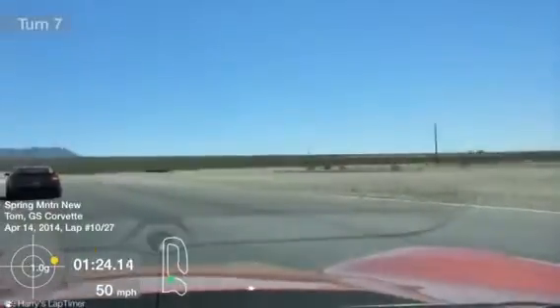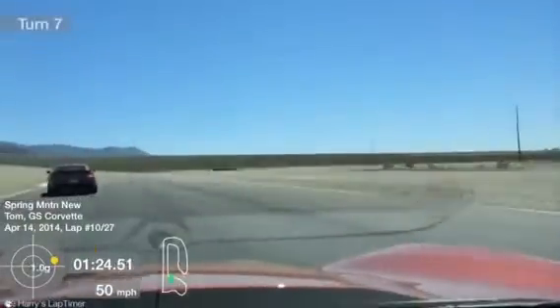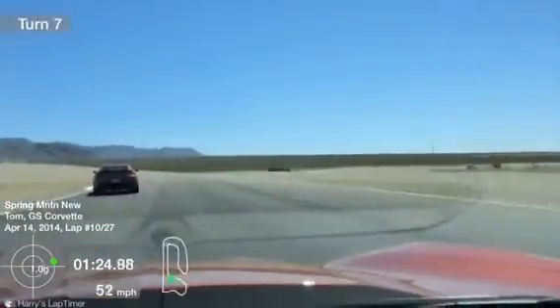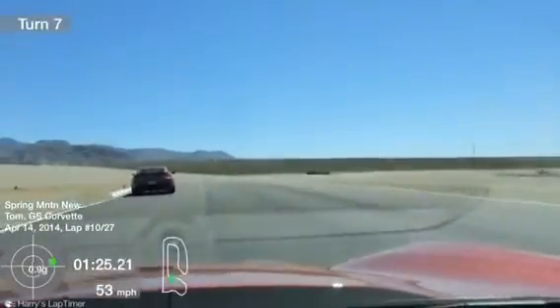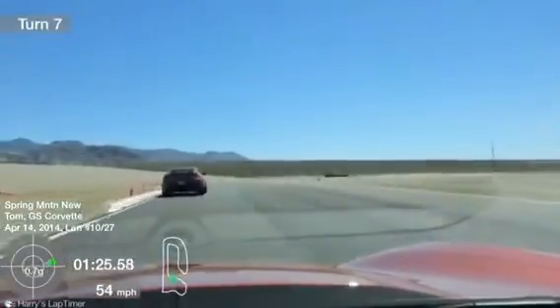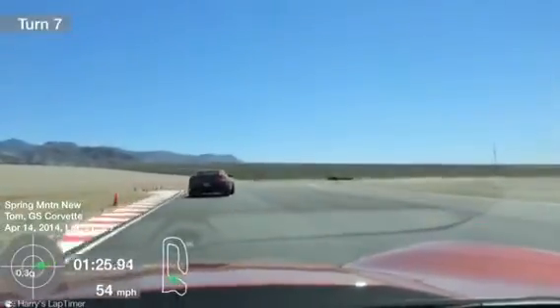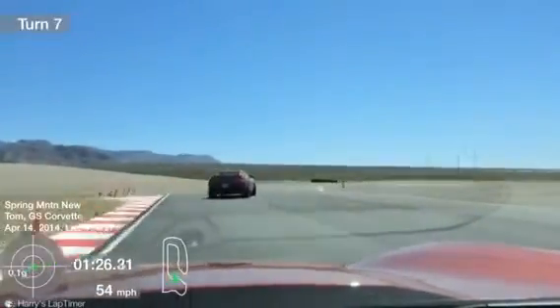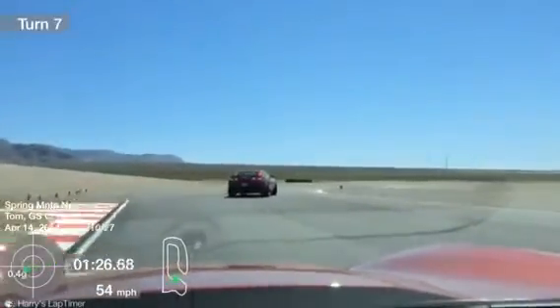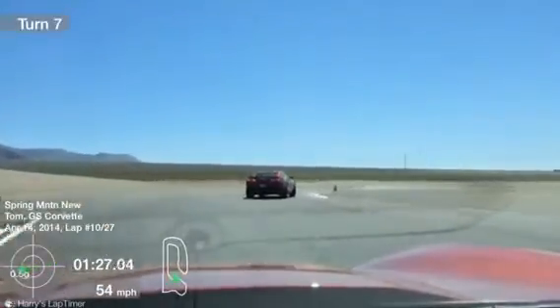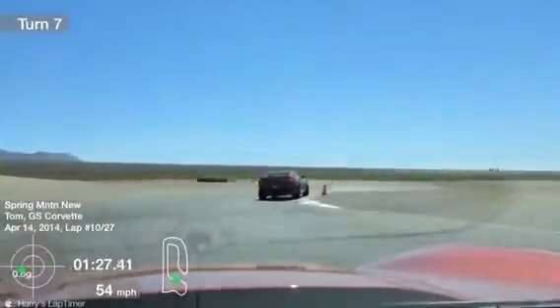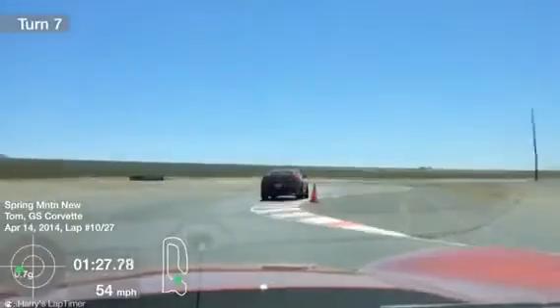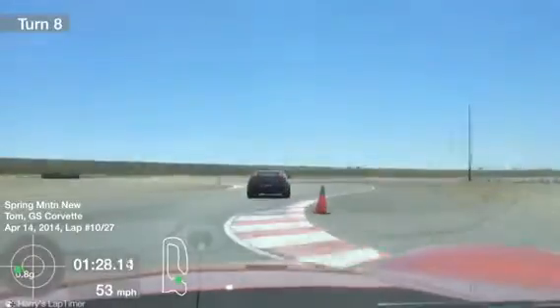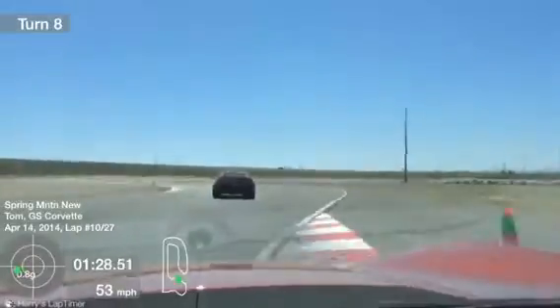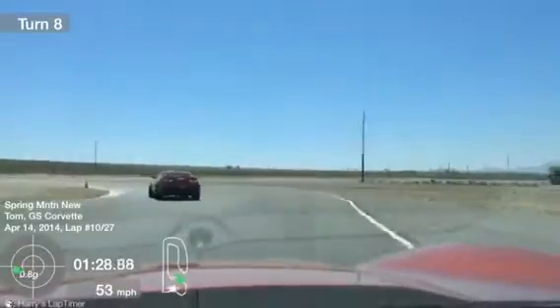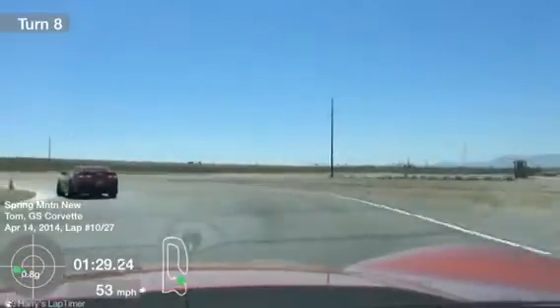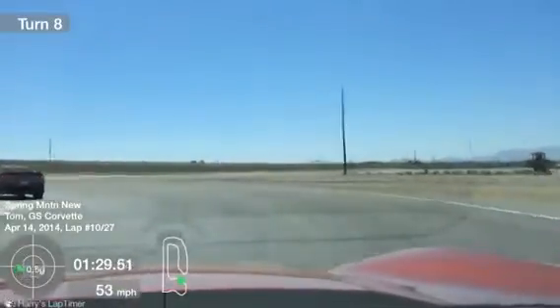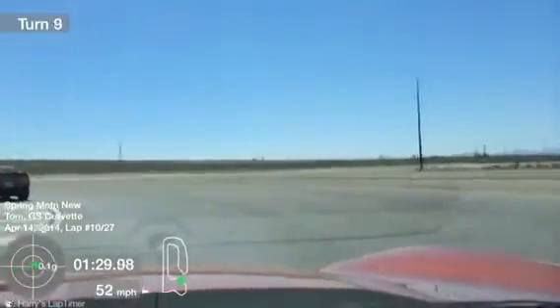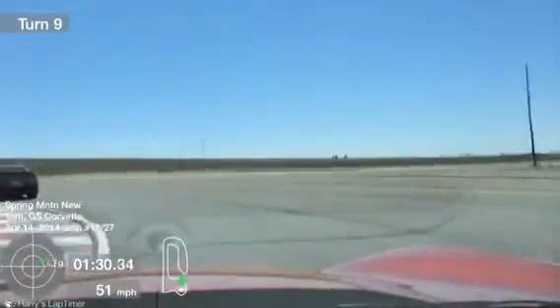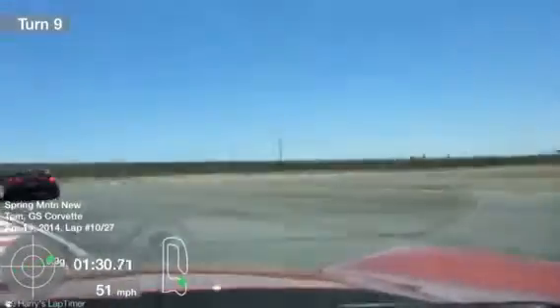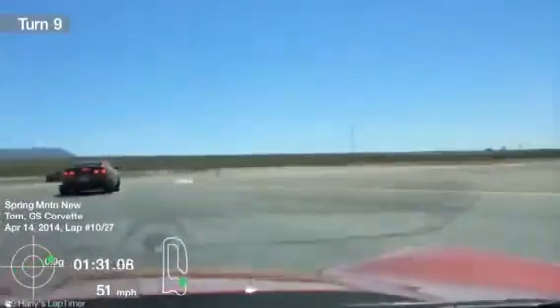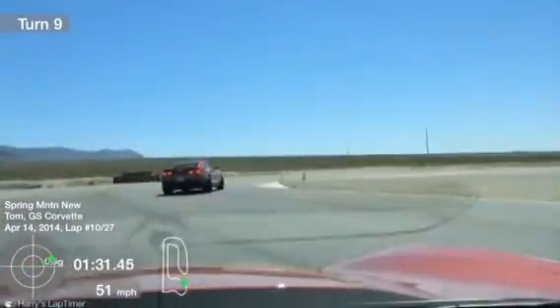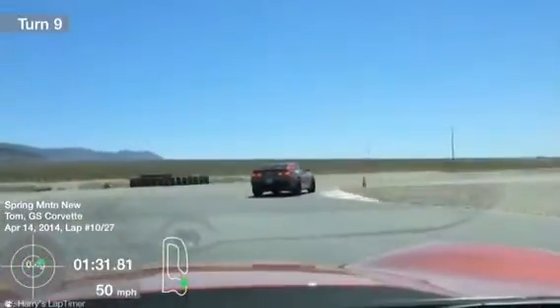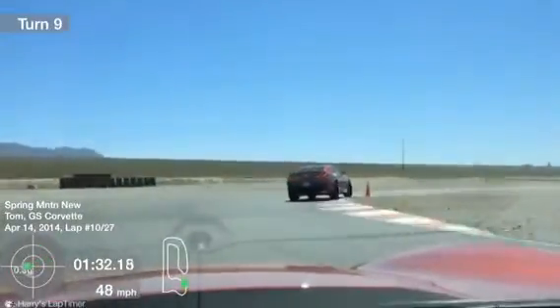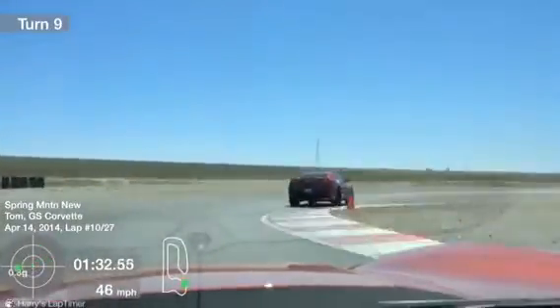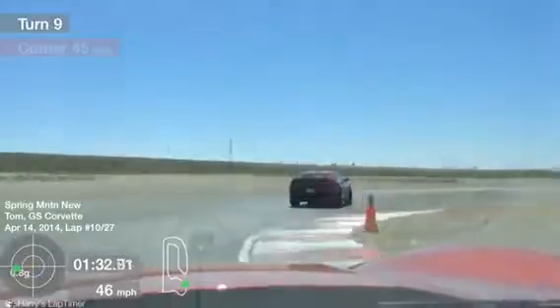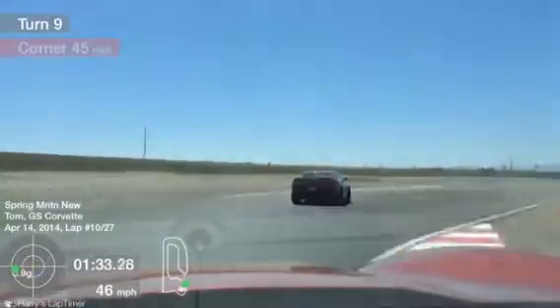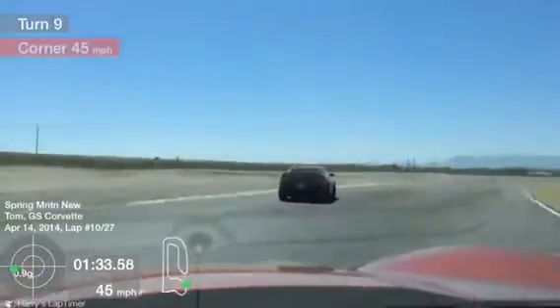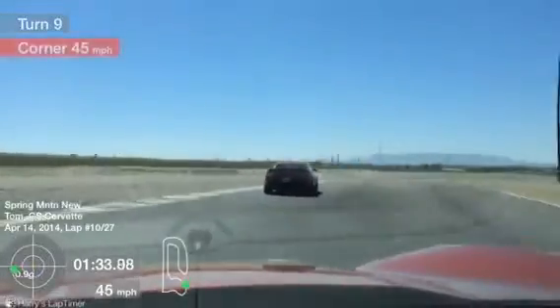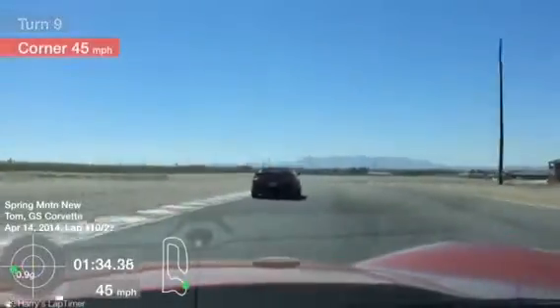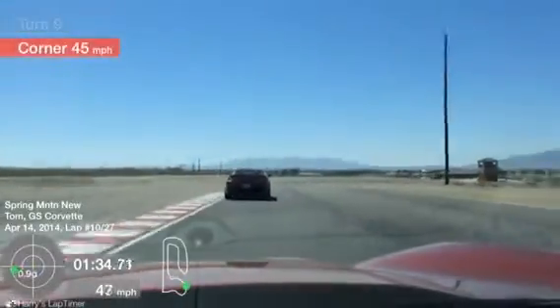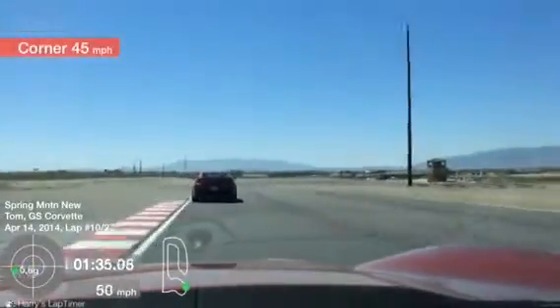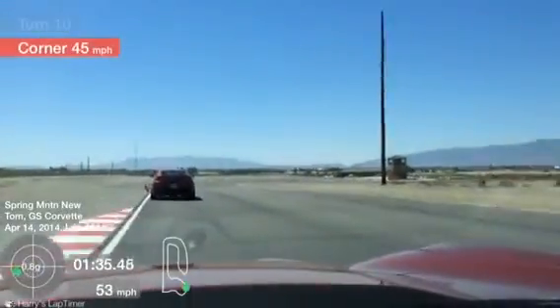All the way to the left here, making our way into the S. Here in the S it's about getting into a good rhythm, a good flow.